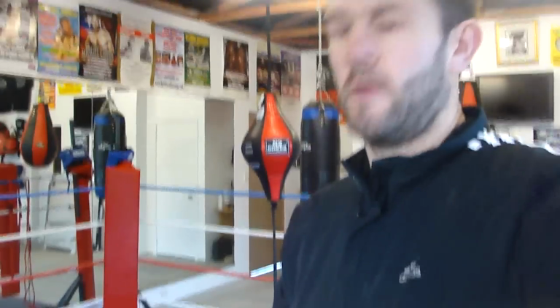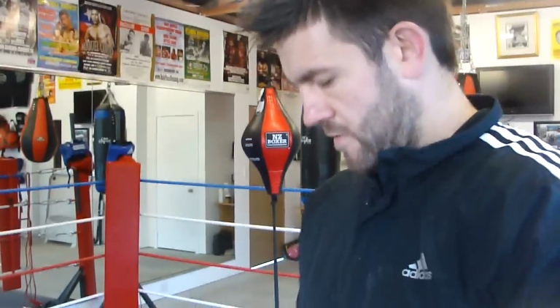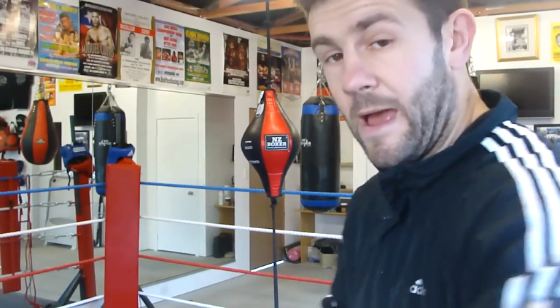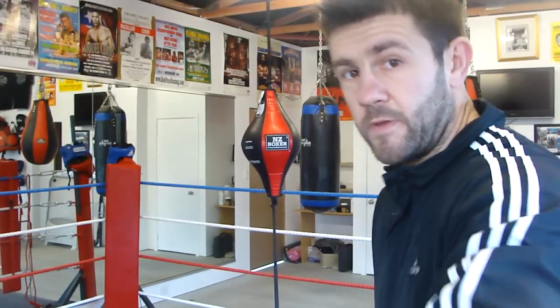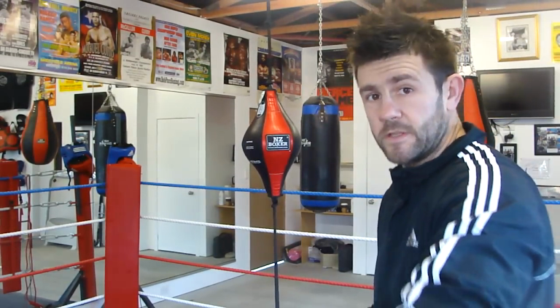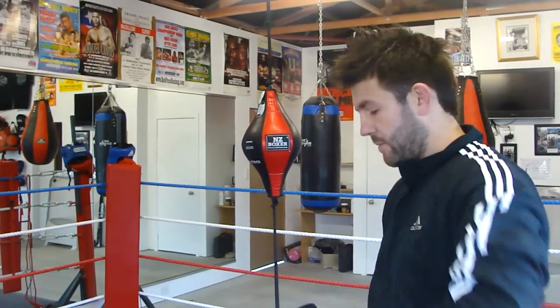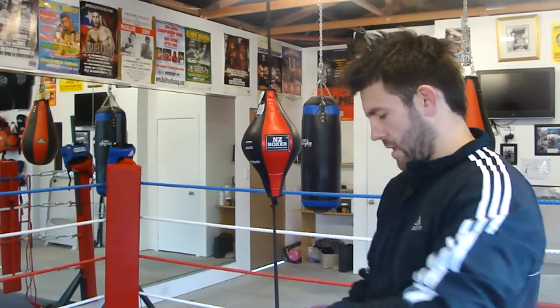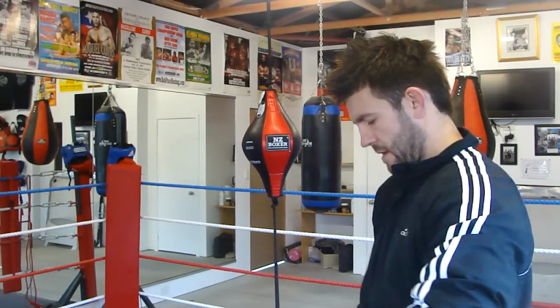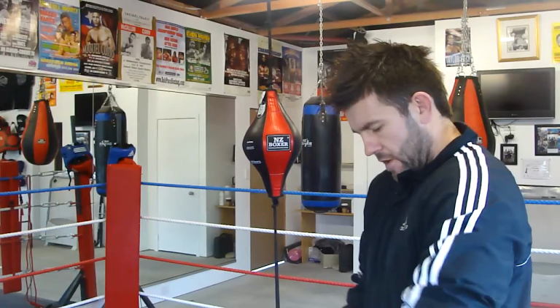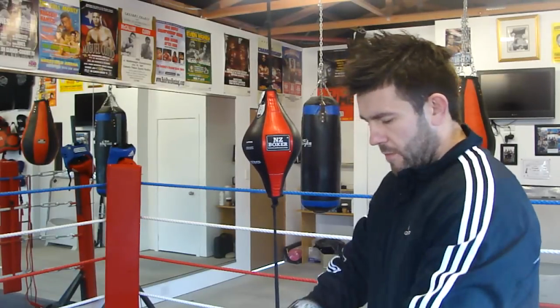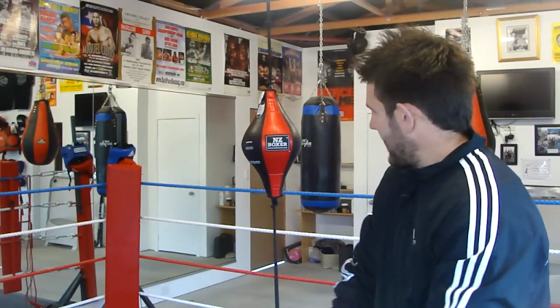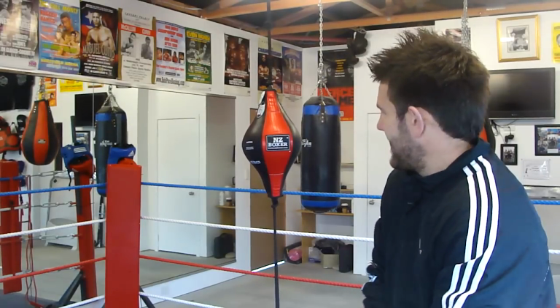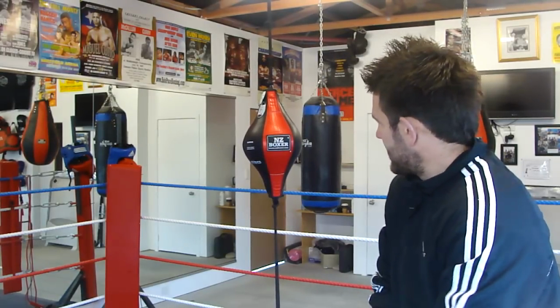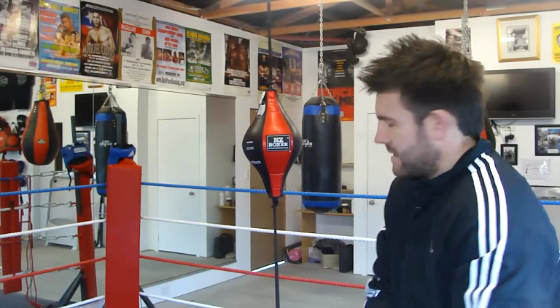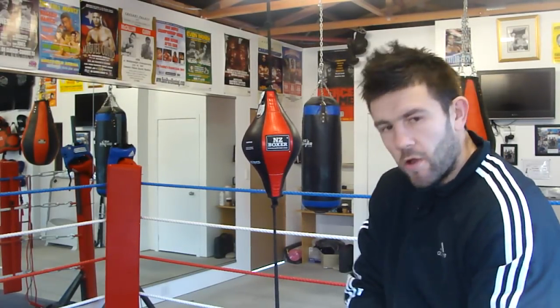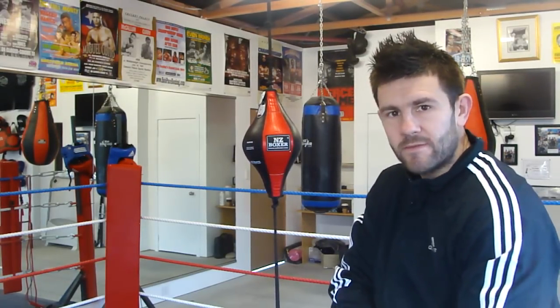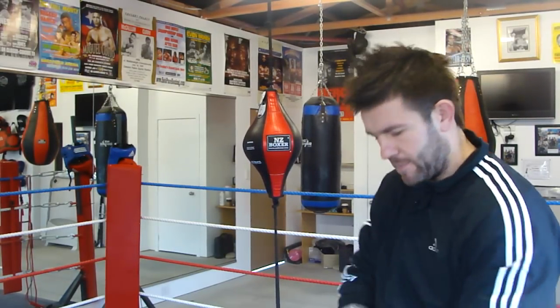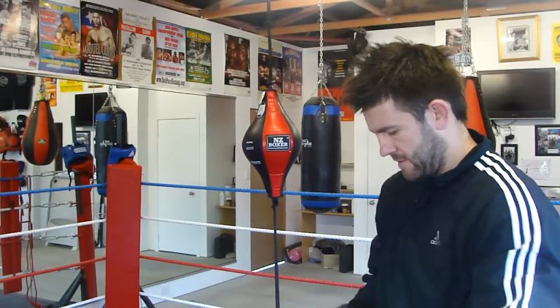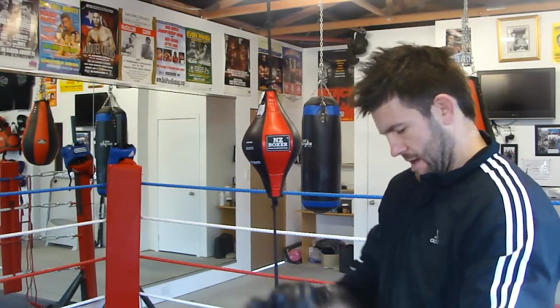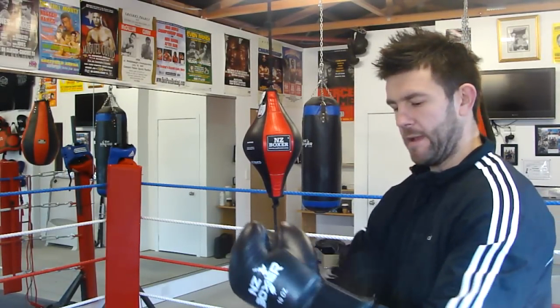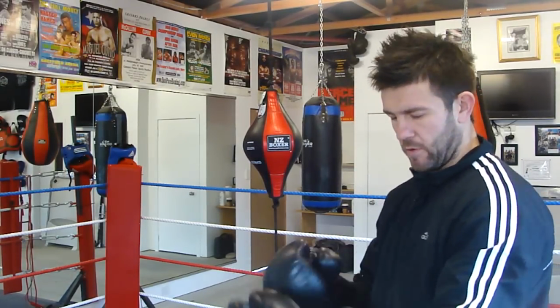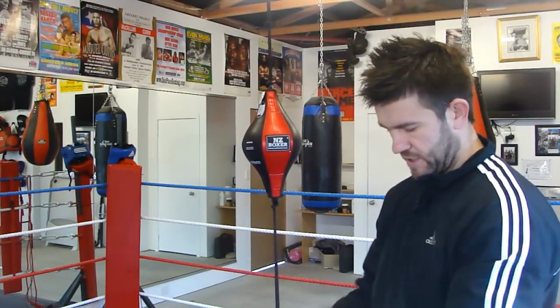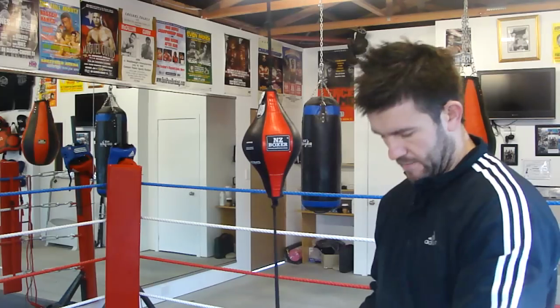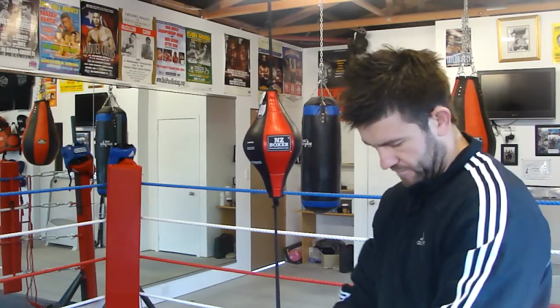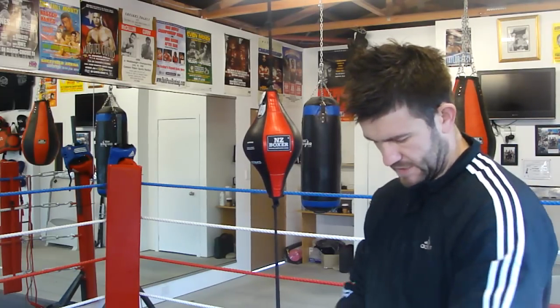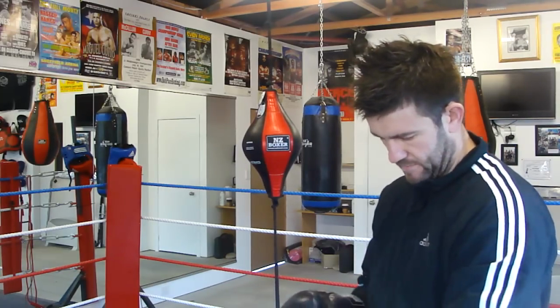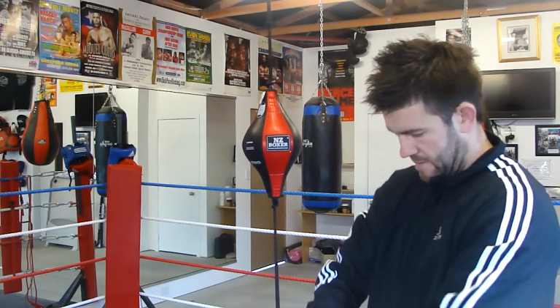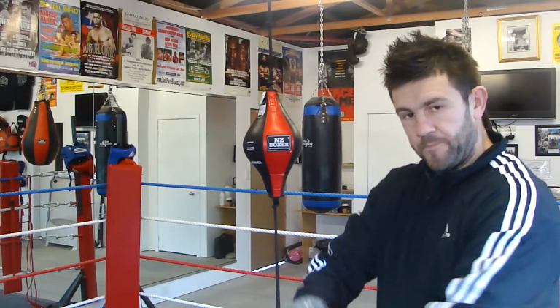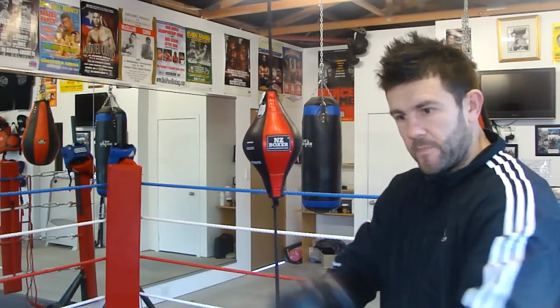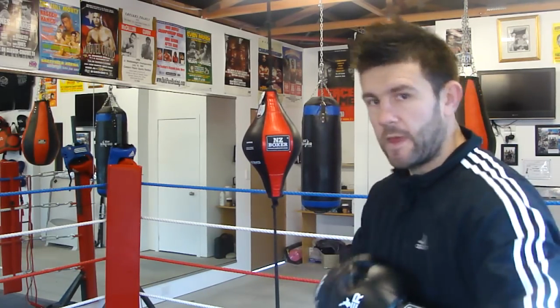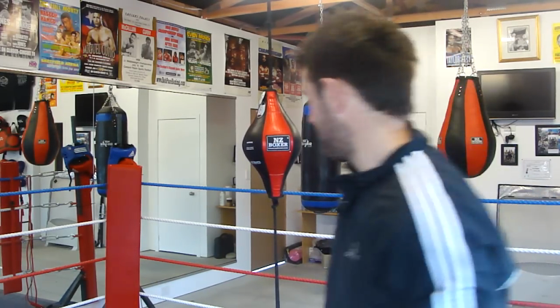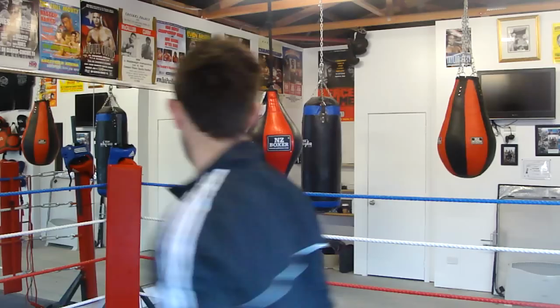How to work the floor-to-ceiling ball — one of my clients' nemesis. It's all about timing and hand-eye coordination. The first thing is to get the rhythm of the ball.